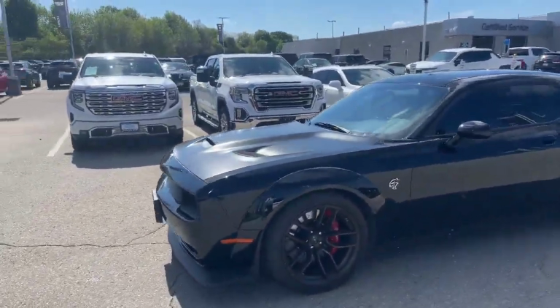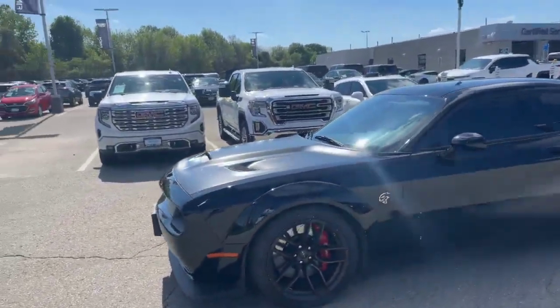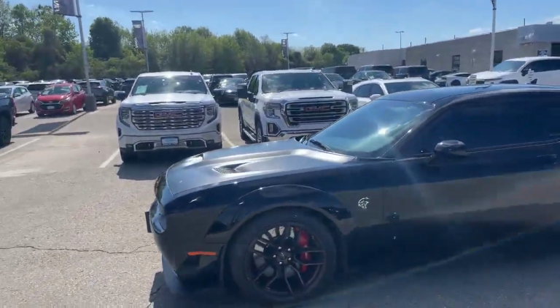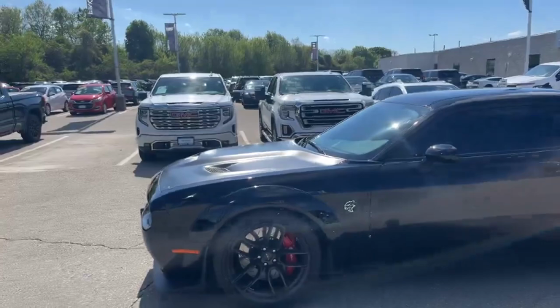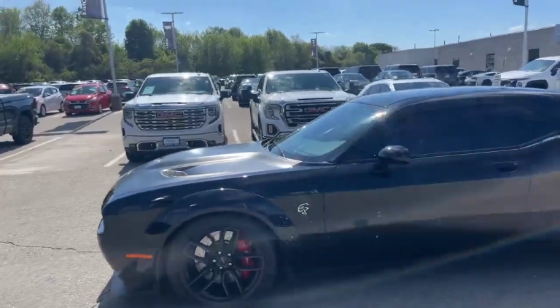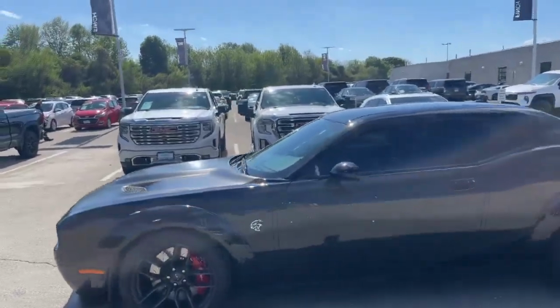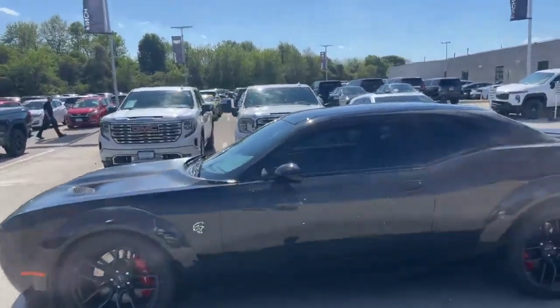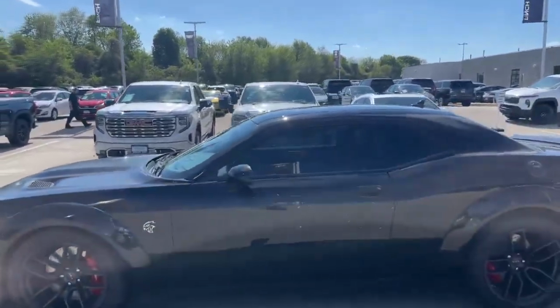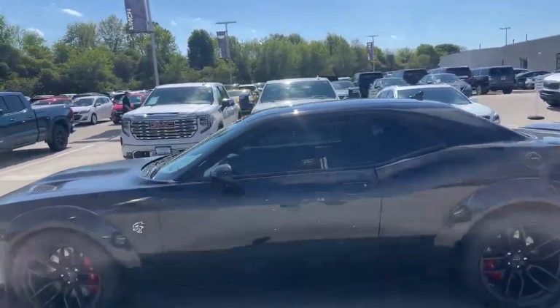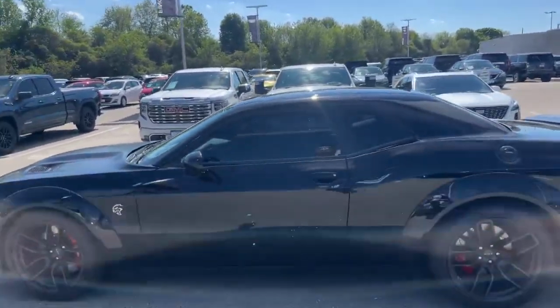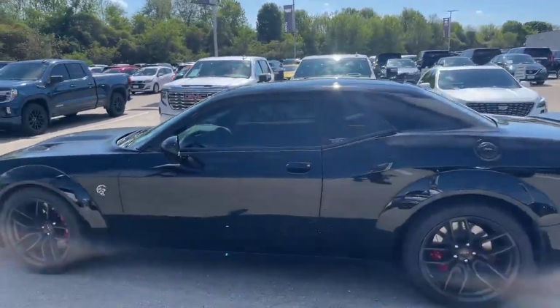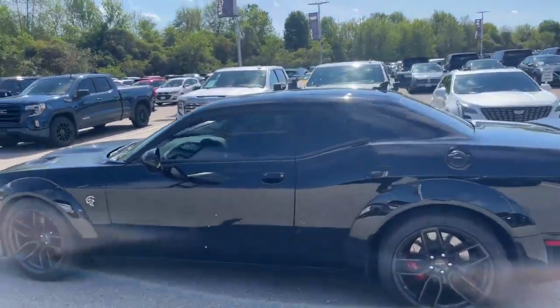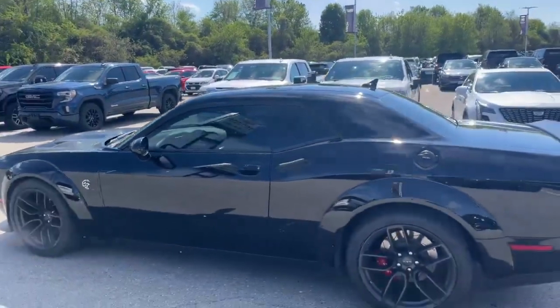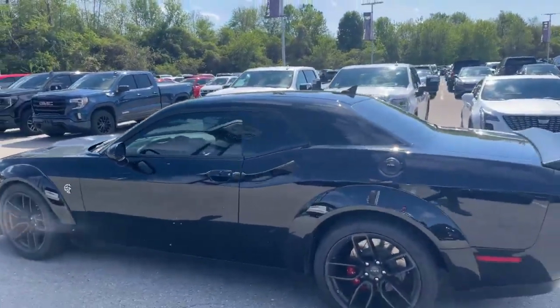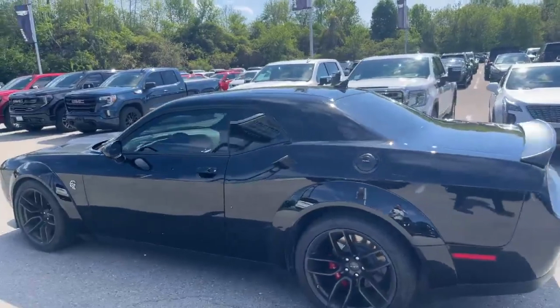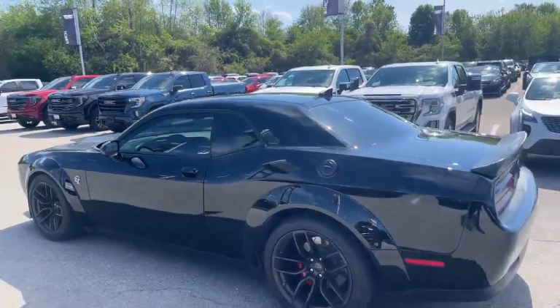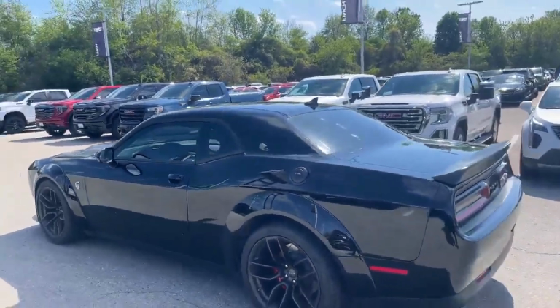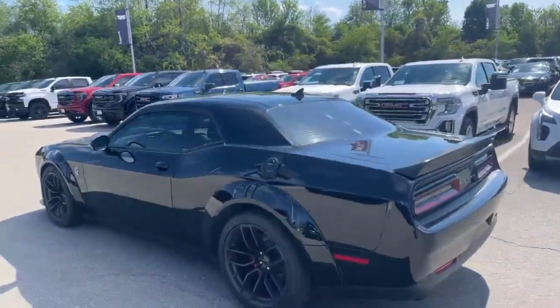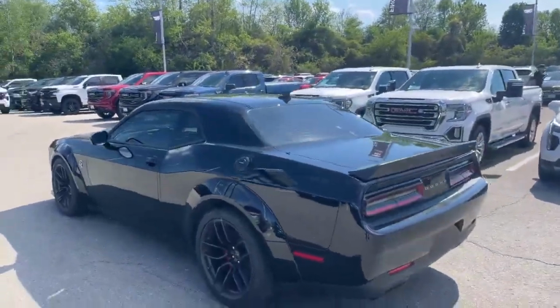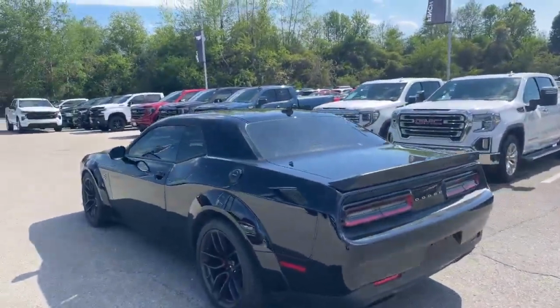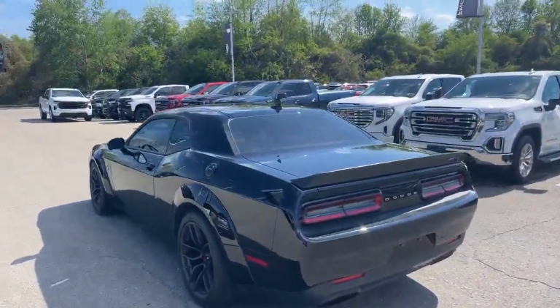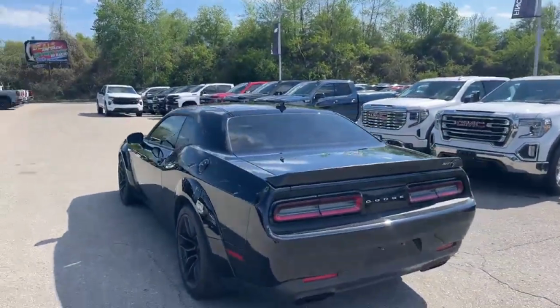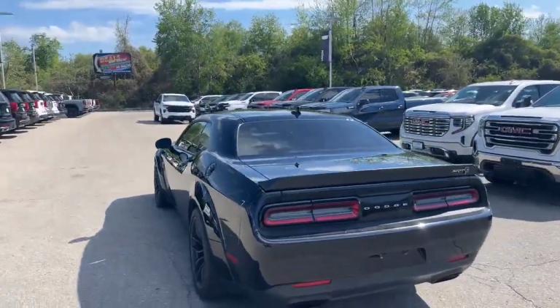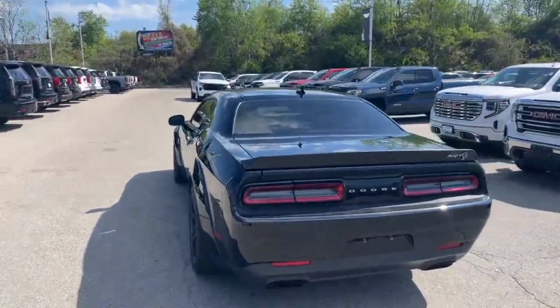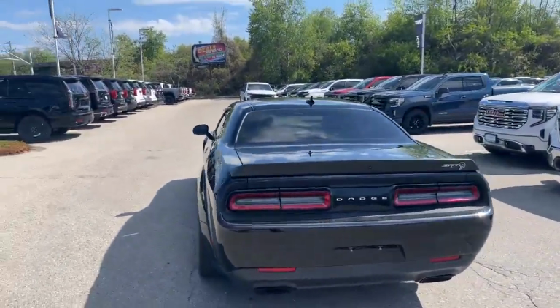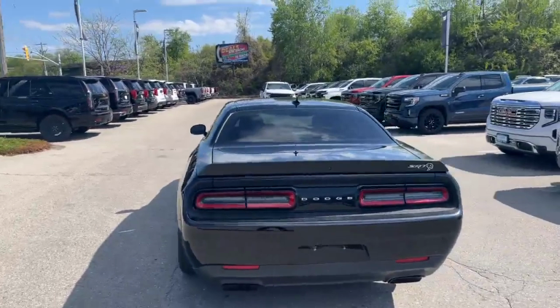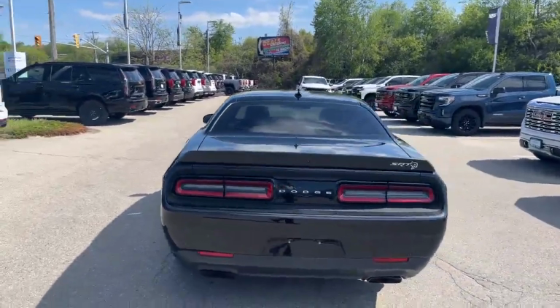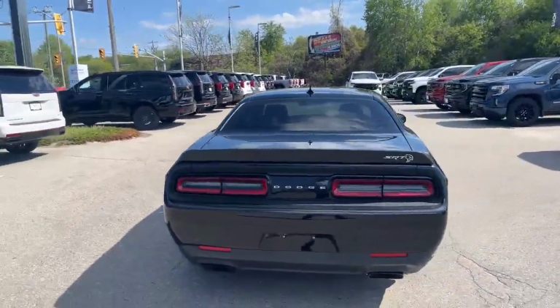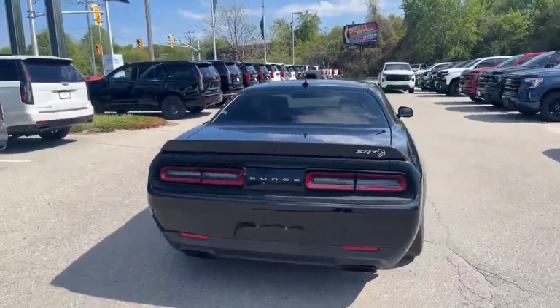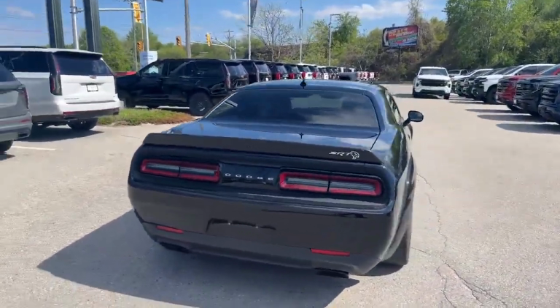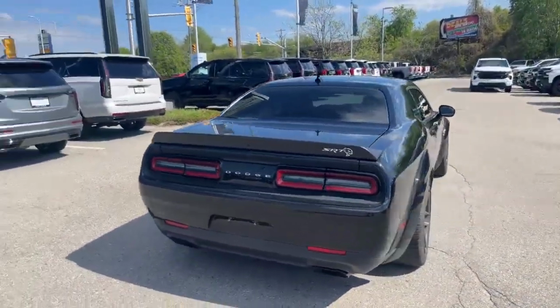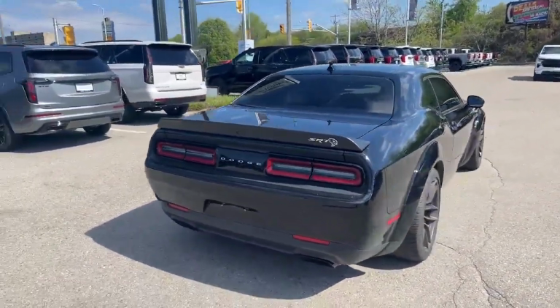It's got the beautiful big Brembo brakes on it, black on black. It has ceramic tint on the windows for UV protection, had paint protection put on the hood, super low kilometers.